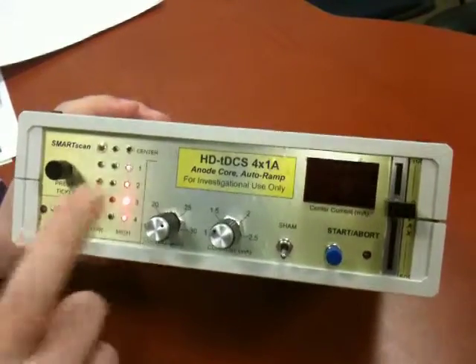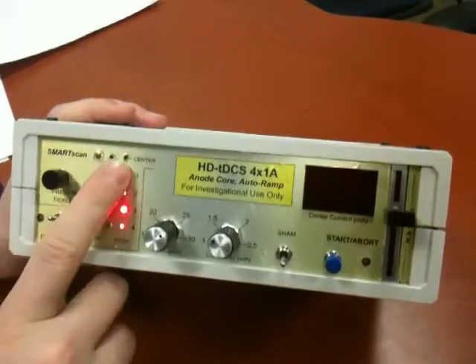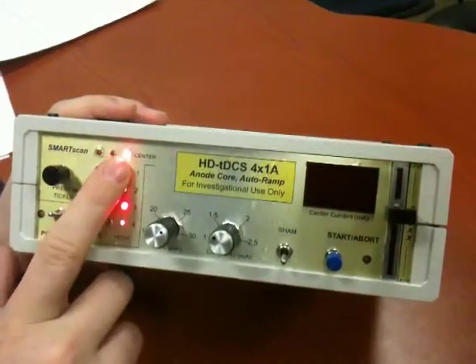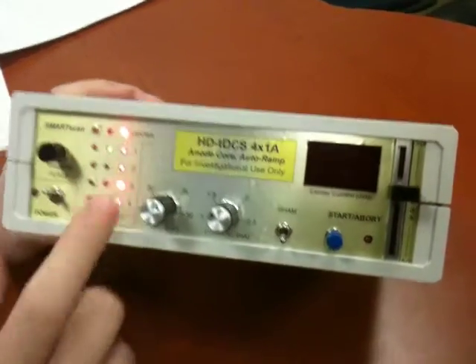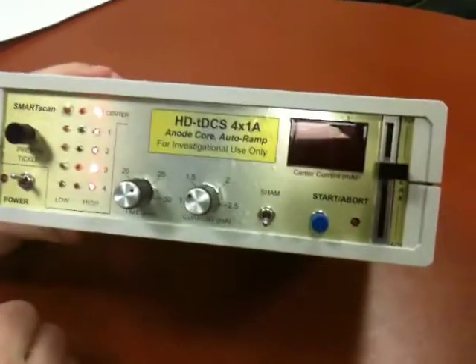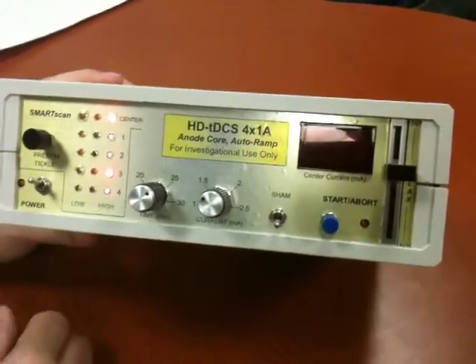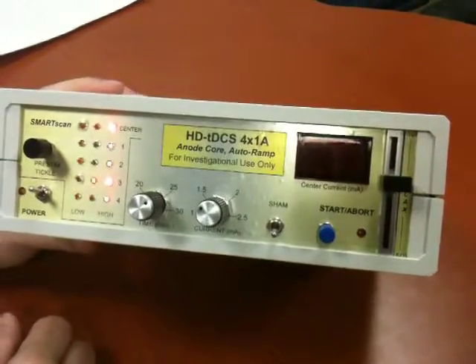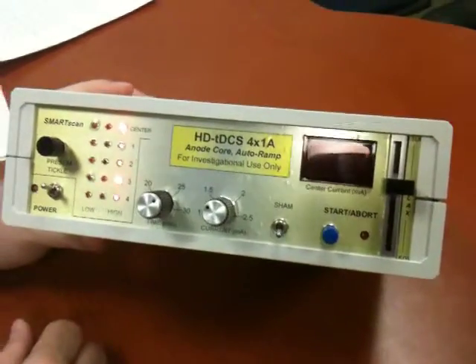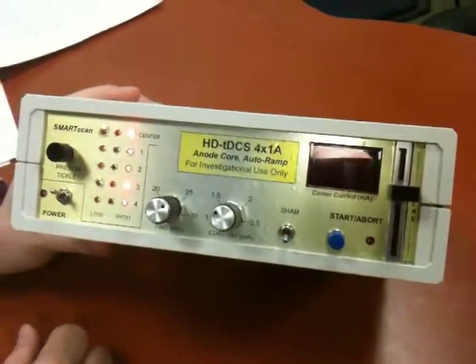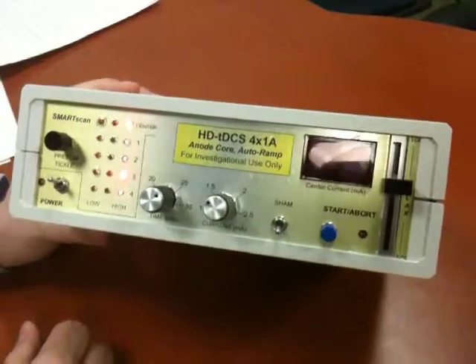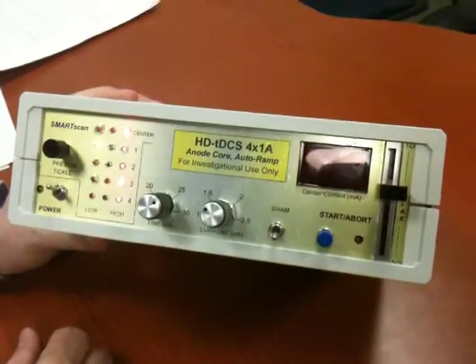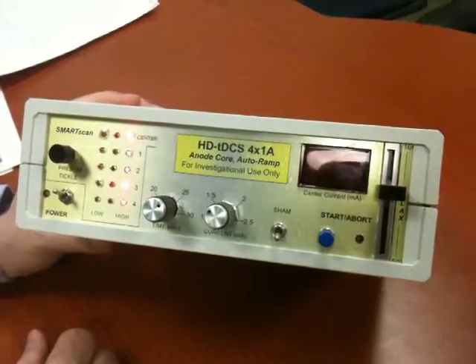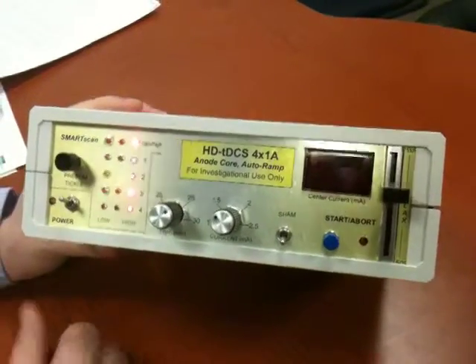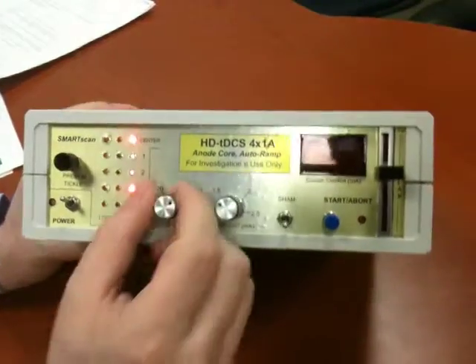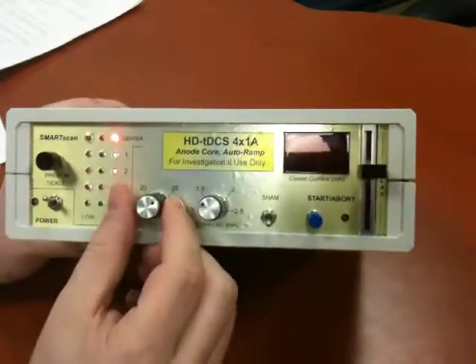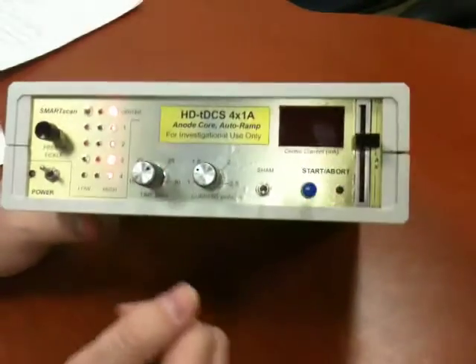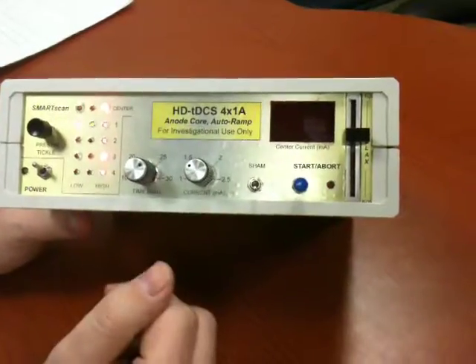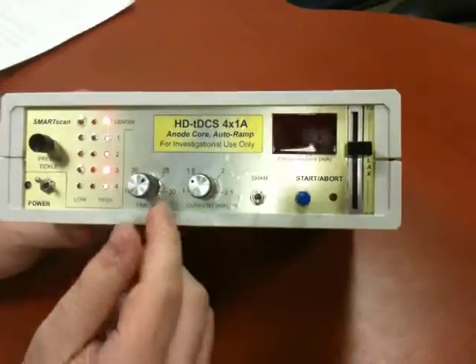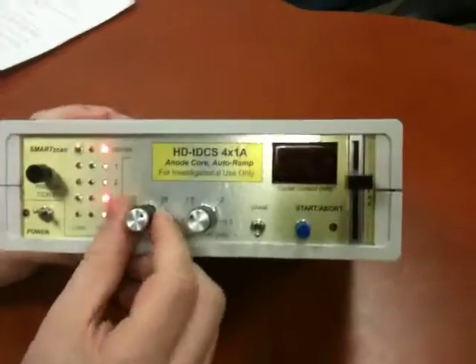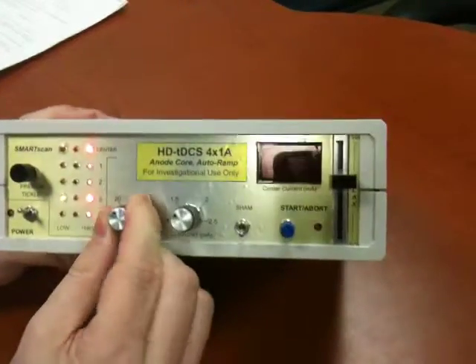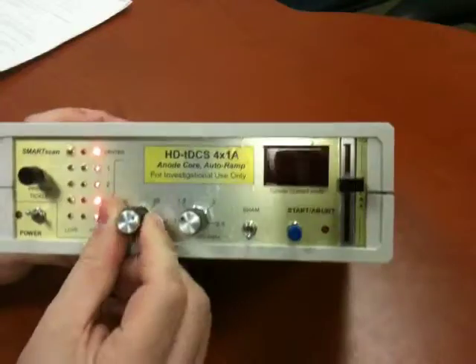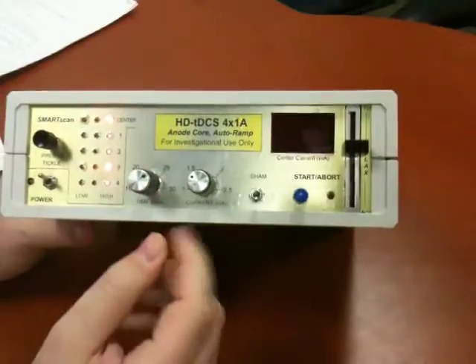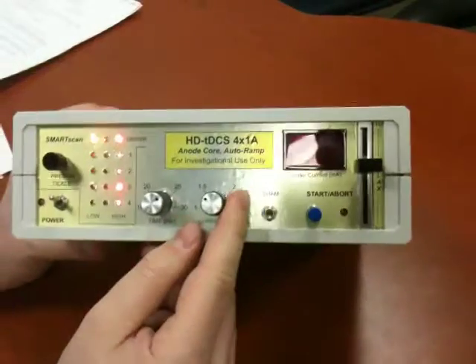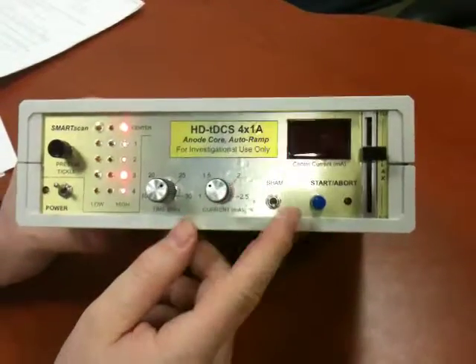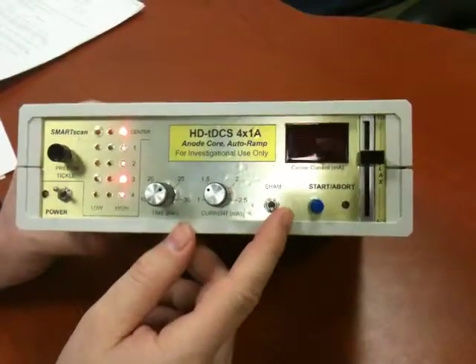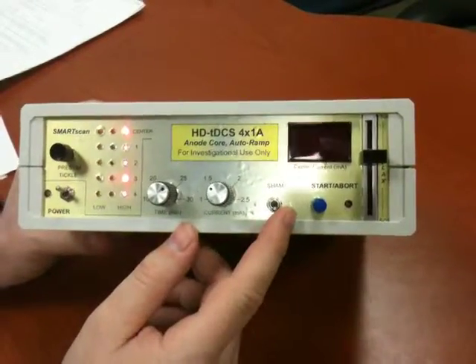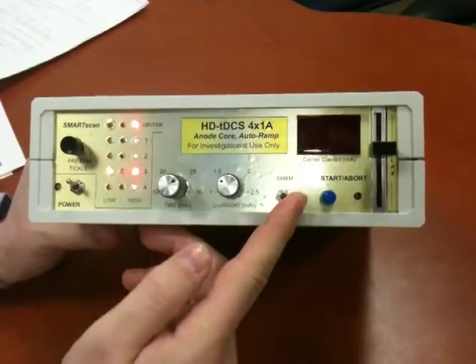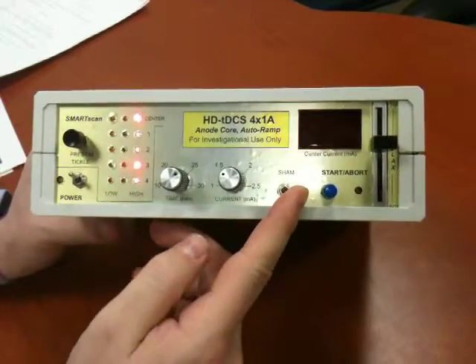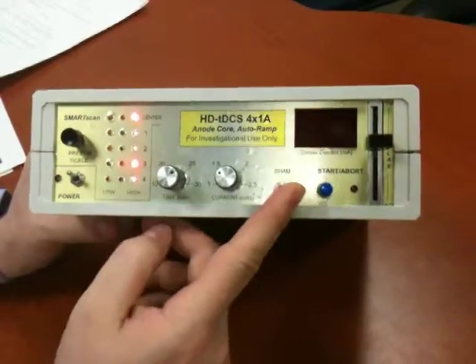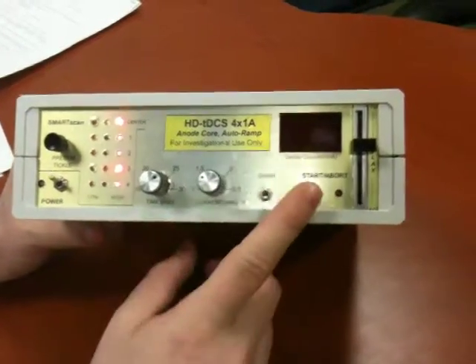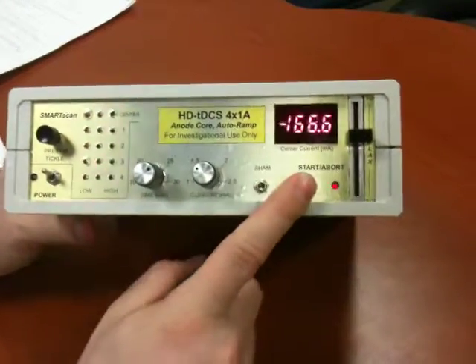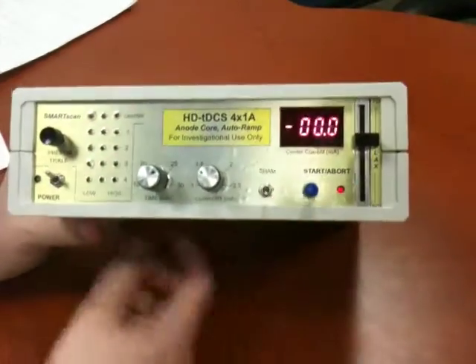The light's not going on — it's on now, there it goes. So that's it. There are some very simple features here: time, current, and there's a sham option if you want to engage it or not, then you start.